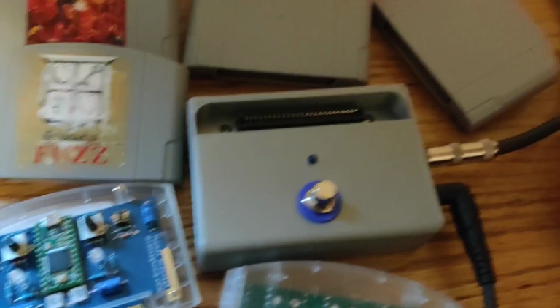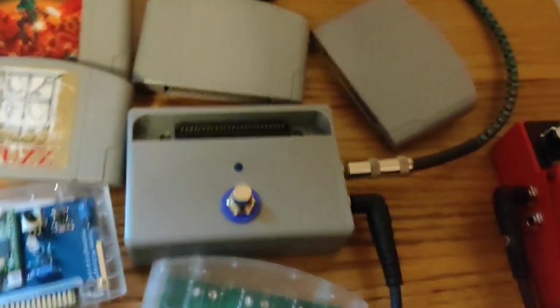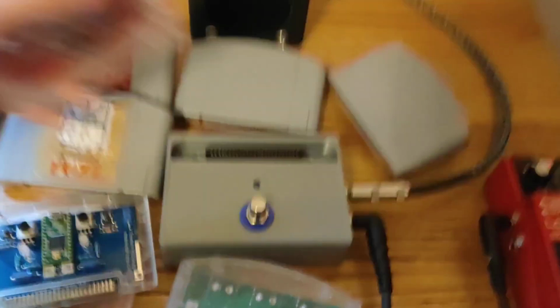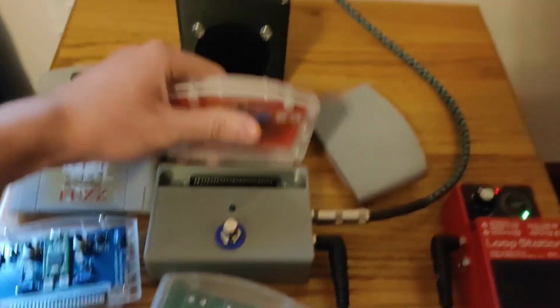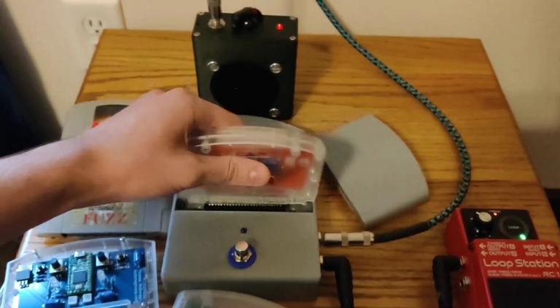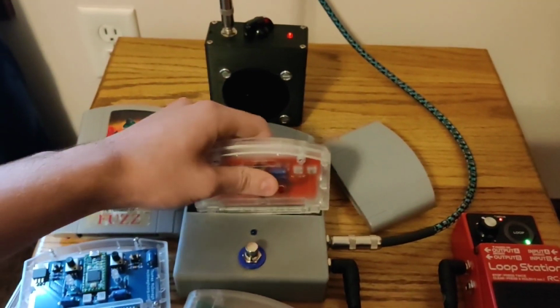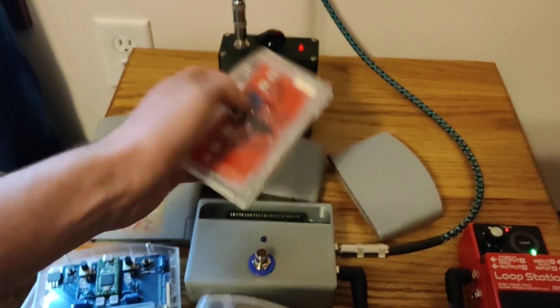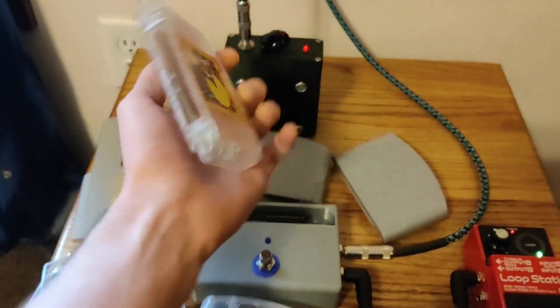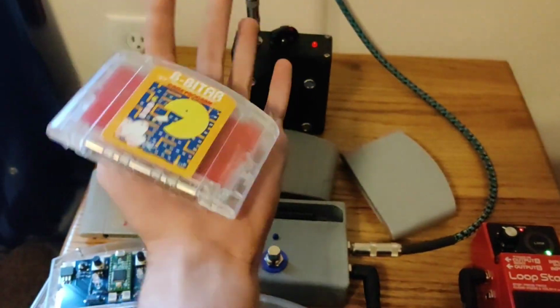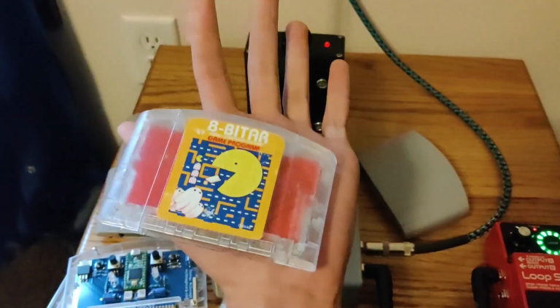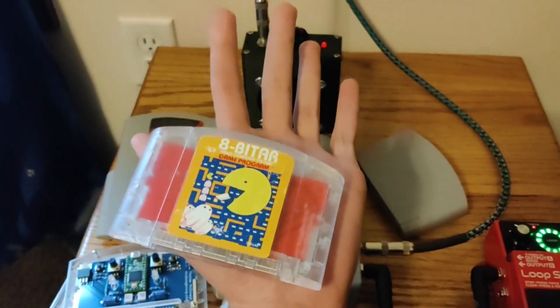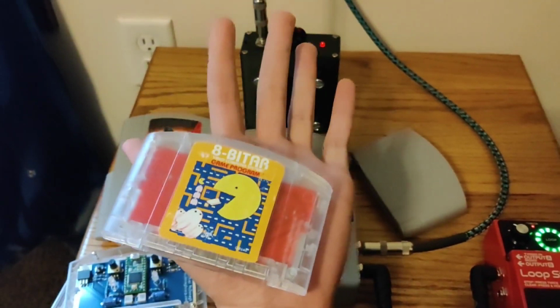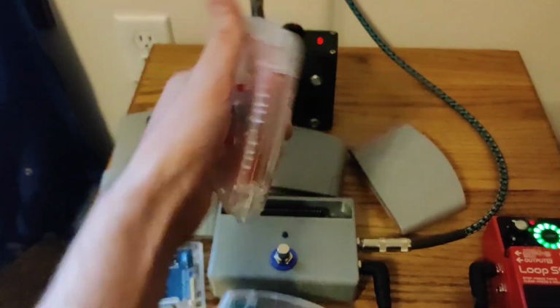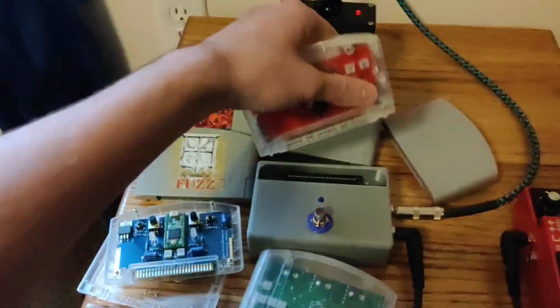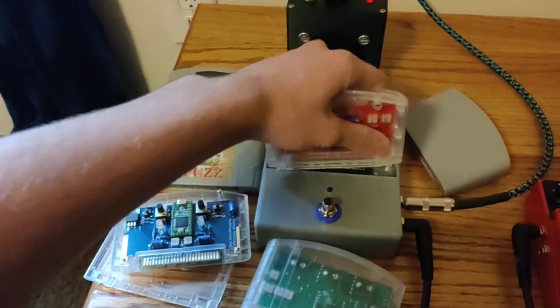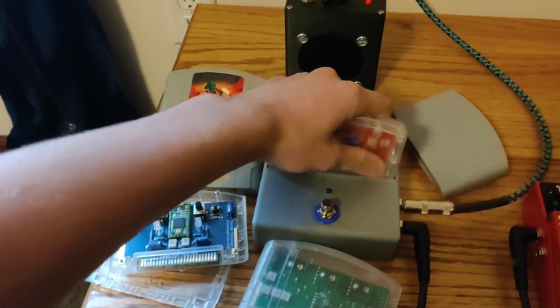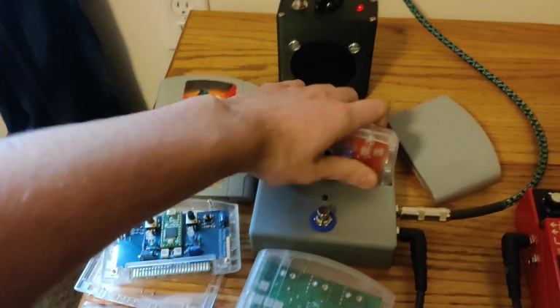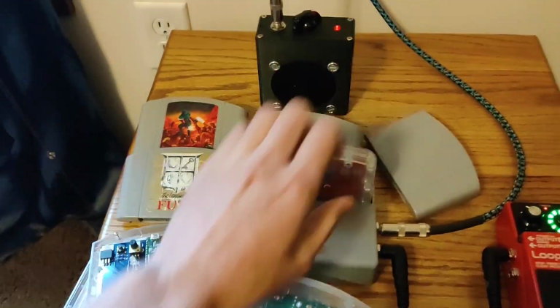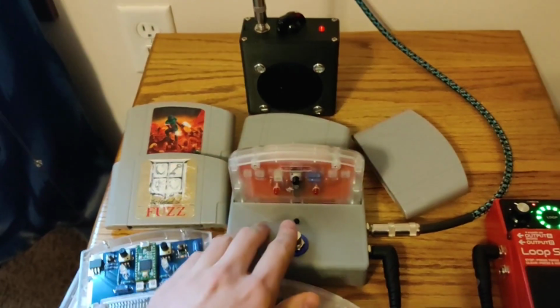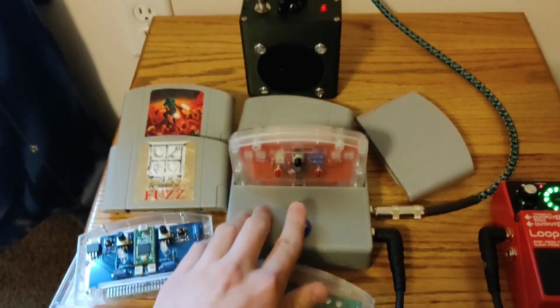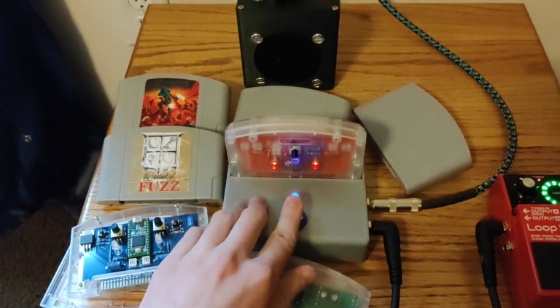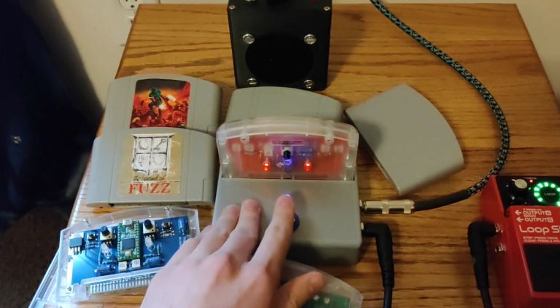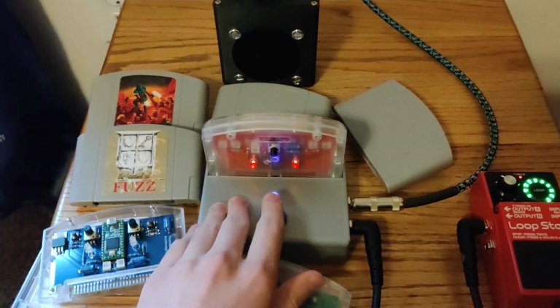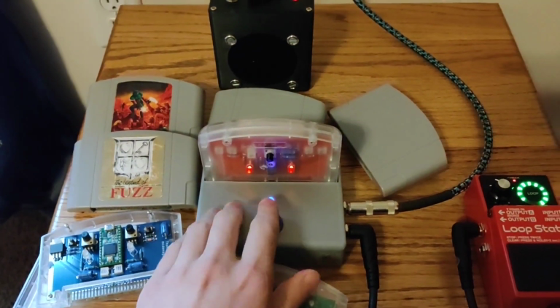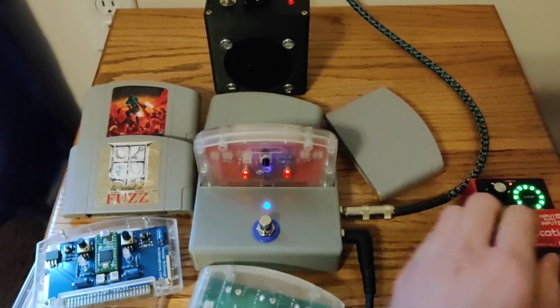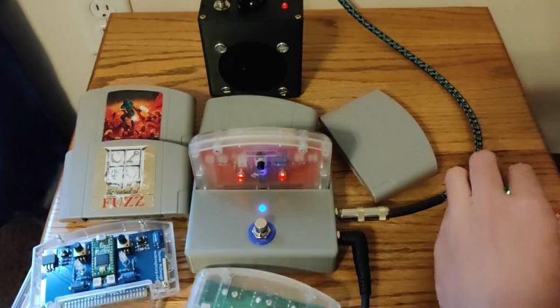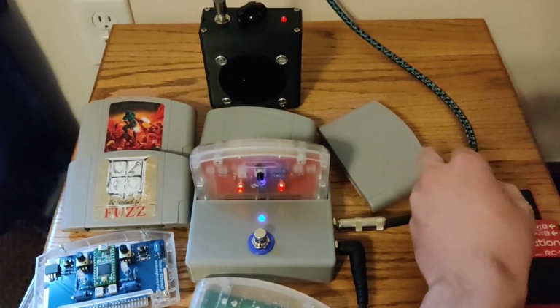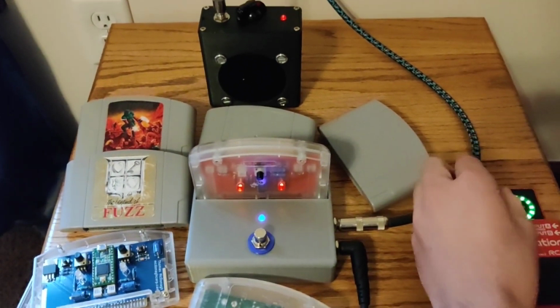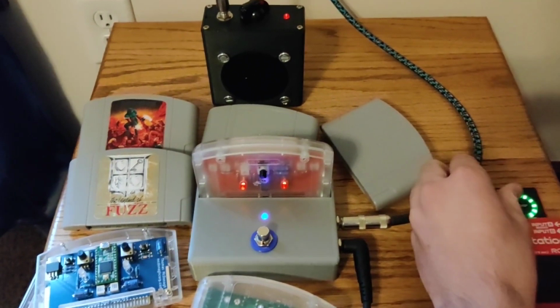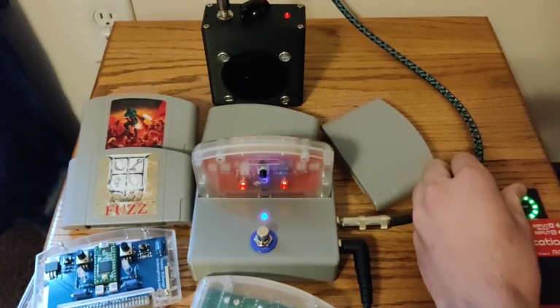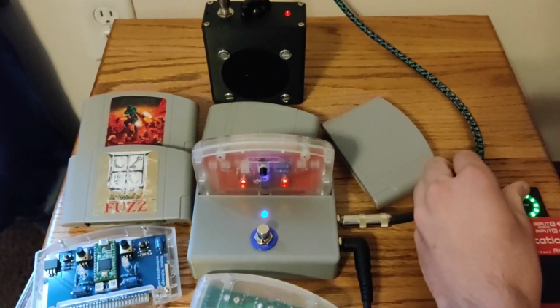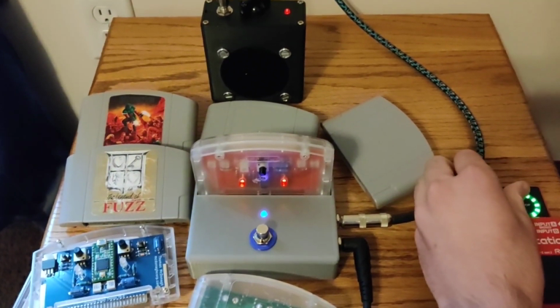The last one I've got on here is an 8-bit effect — it's a BitCrusher in there. It sounds a little bit better when the input volume is a little lower.